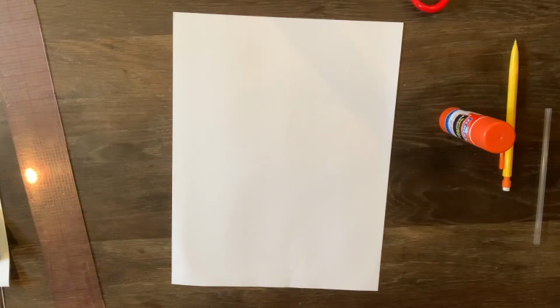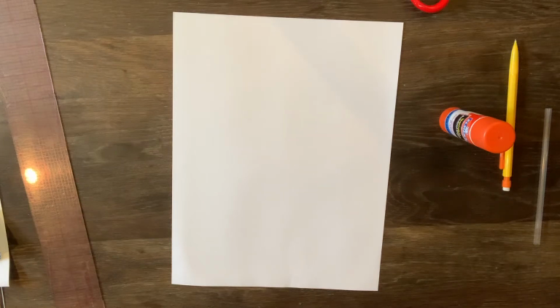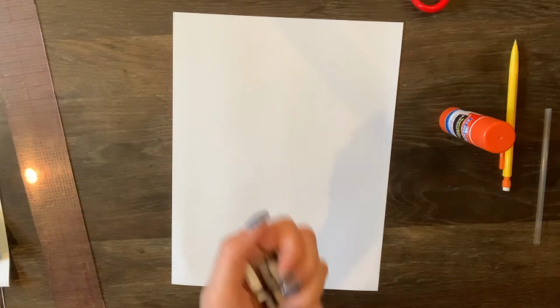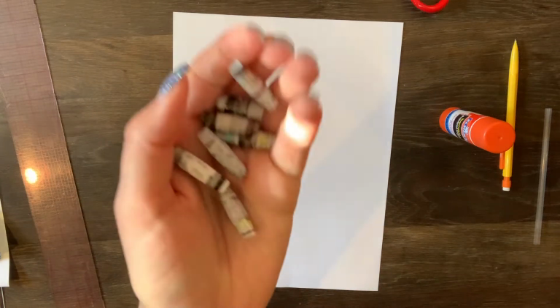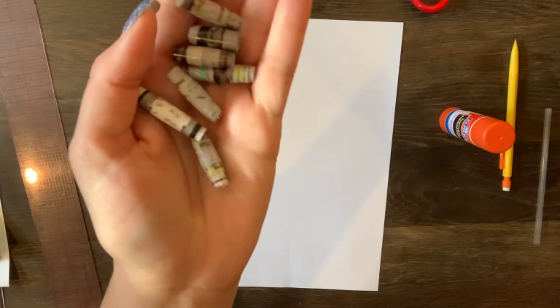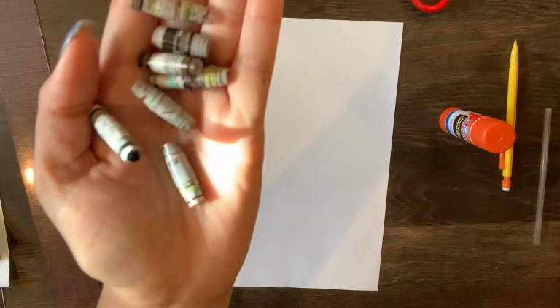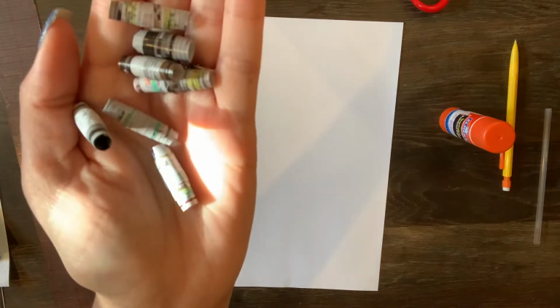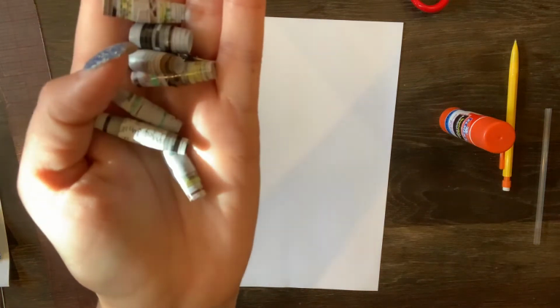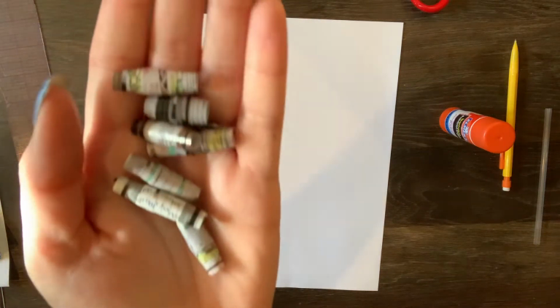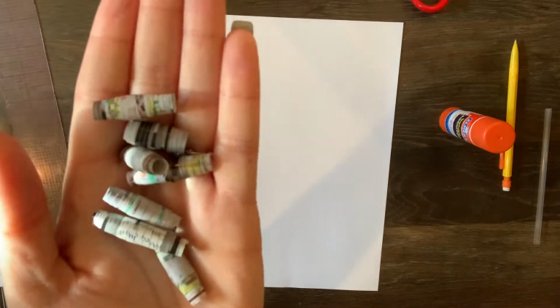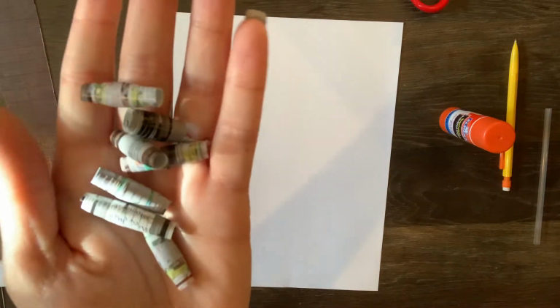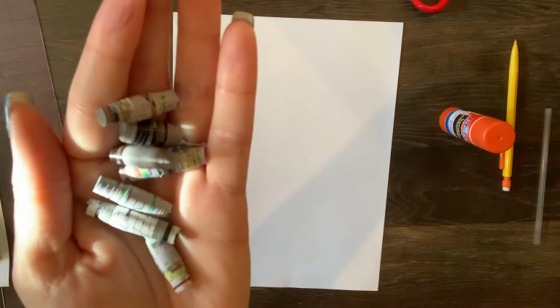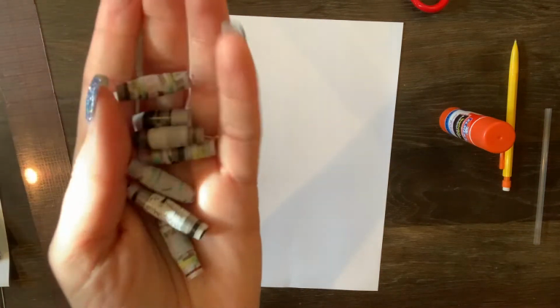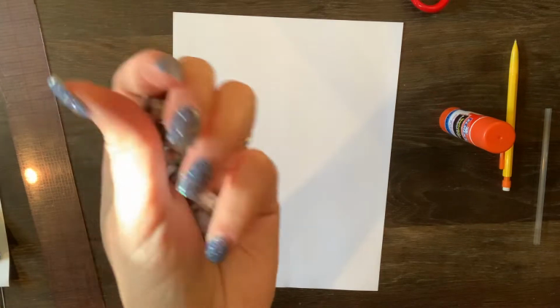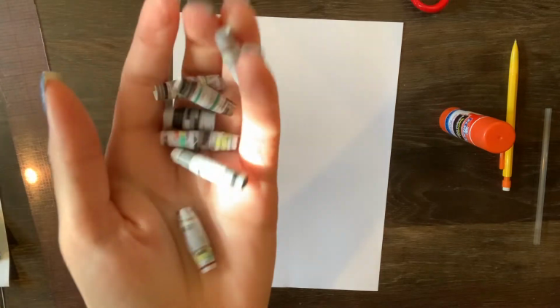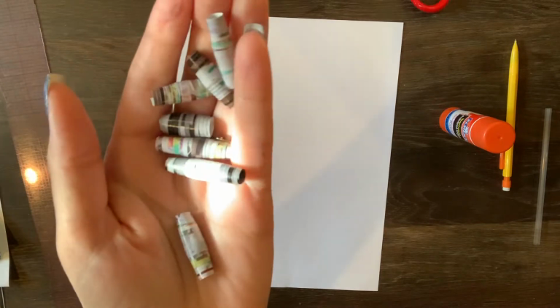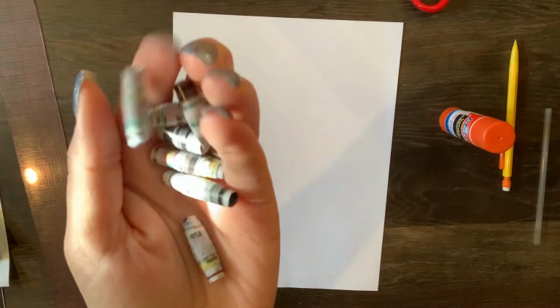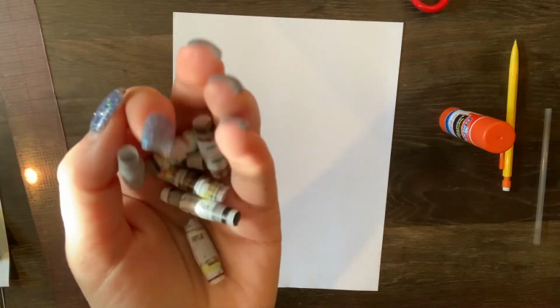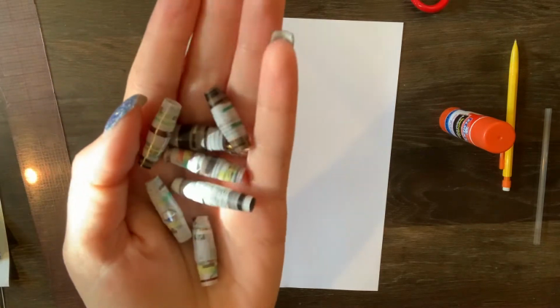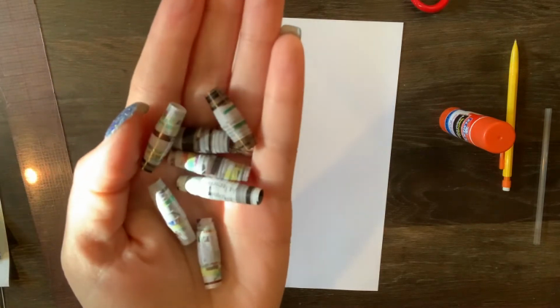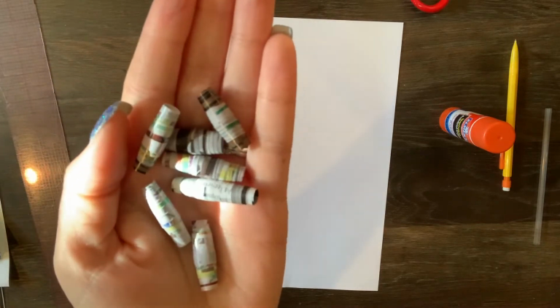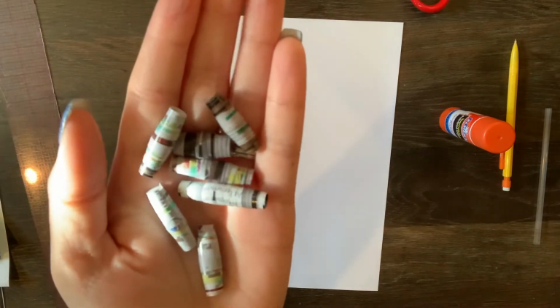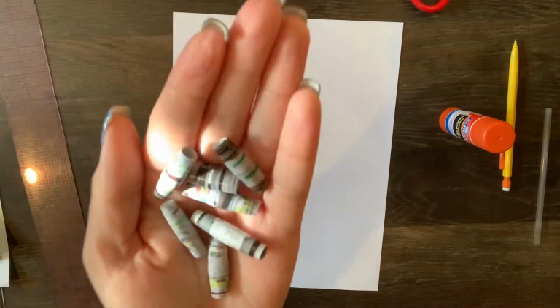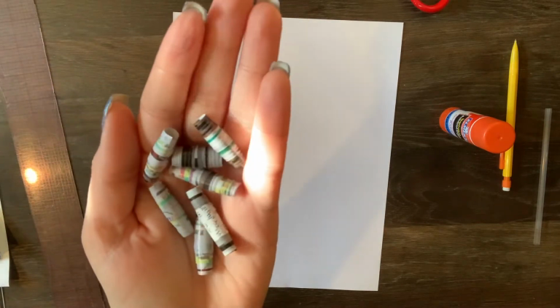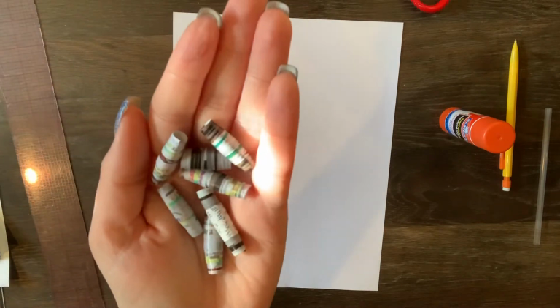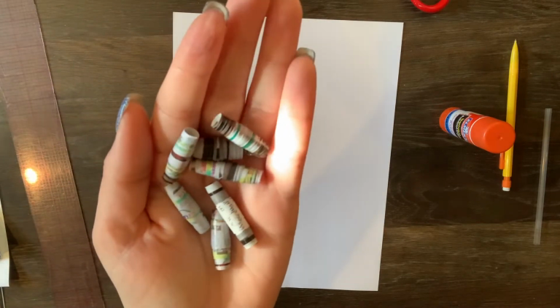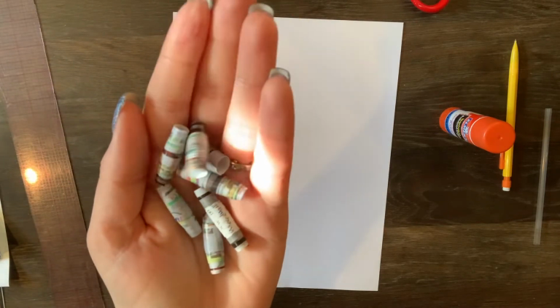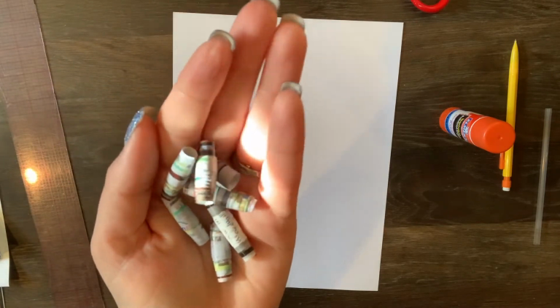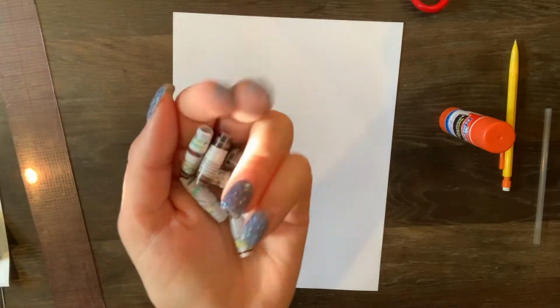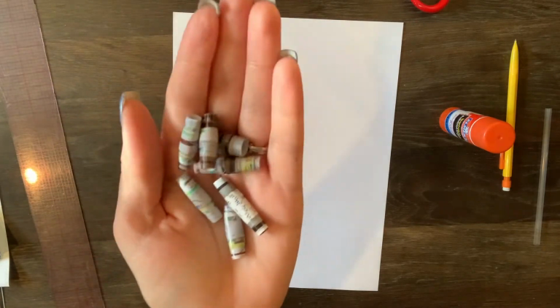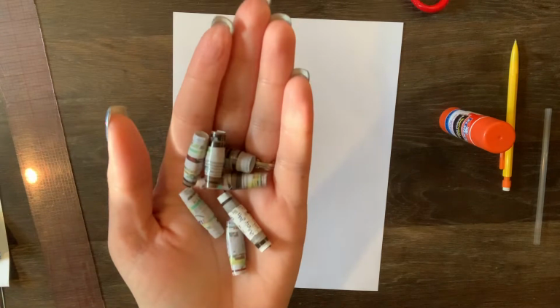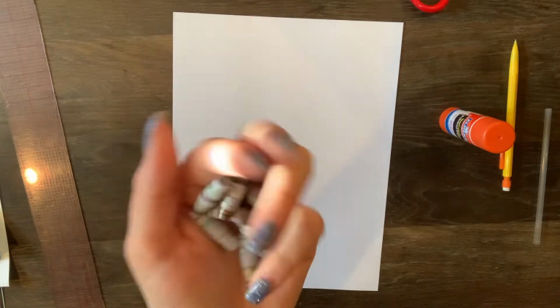Today we're going to be learning how to make paper beads. These are super fun — a little something extra that you can do to make jewelry or add to your own artwork.